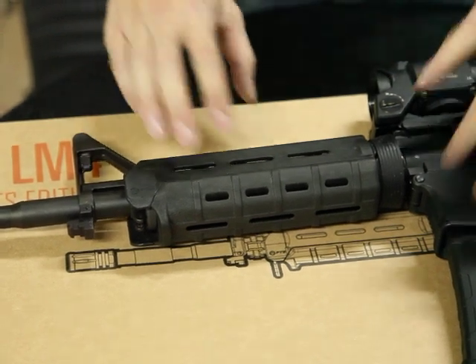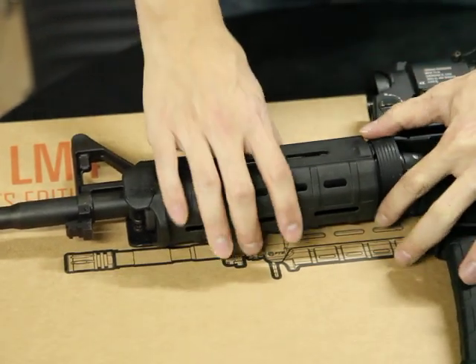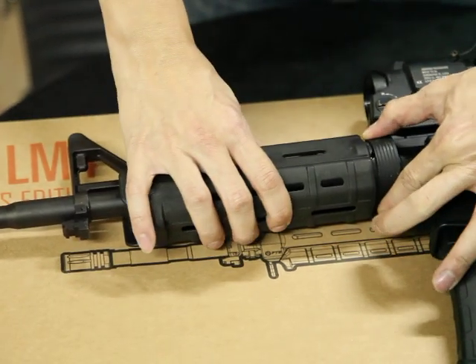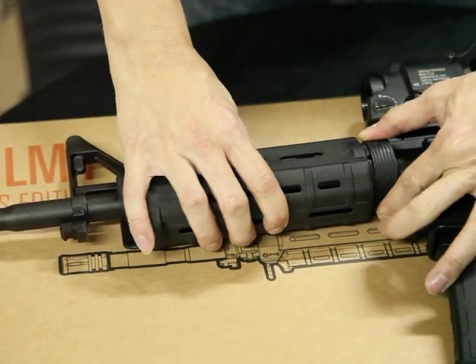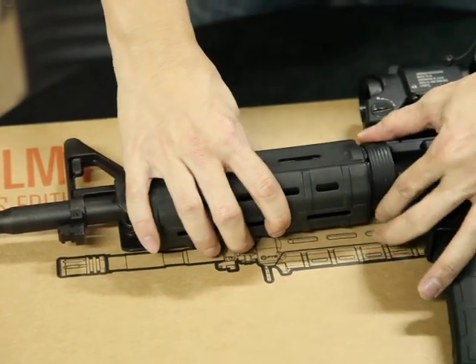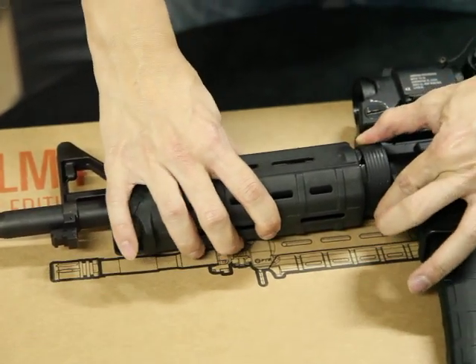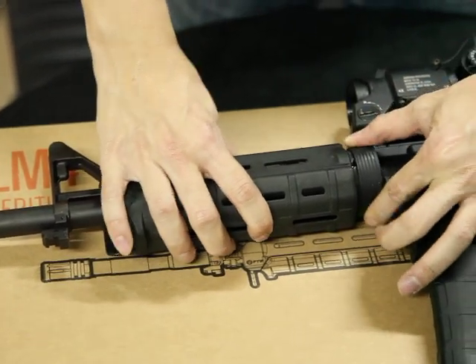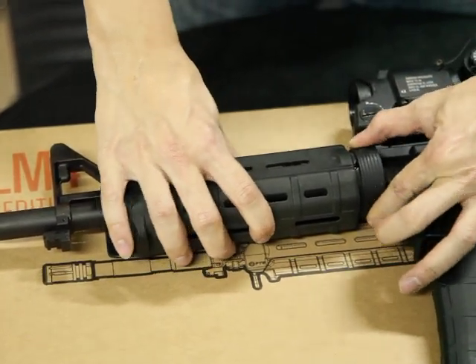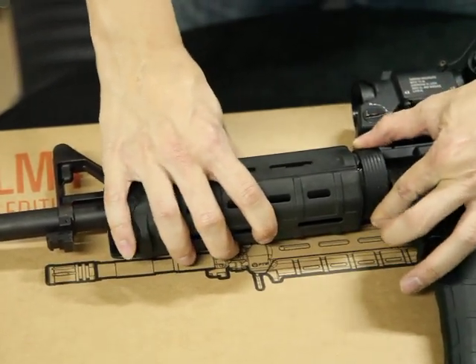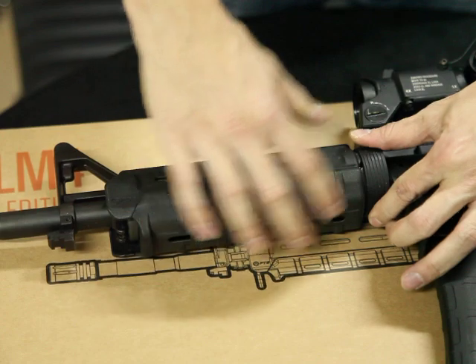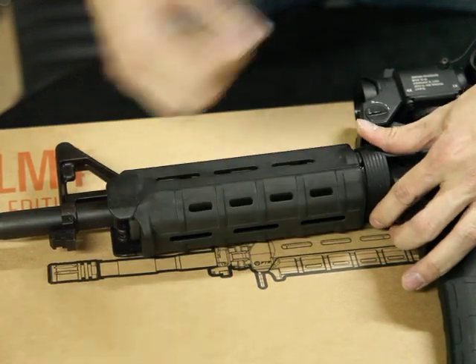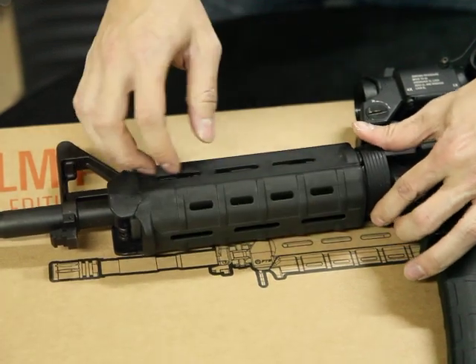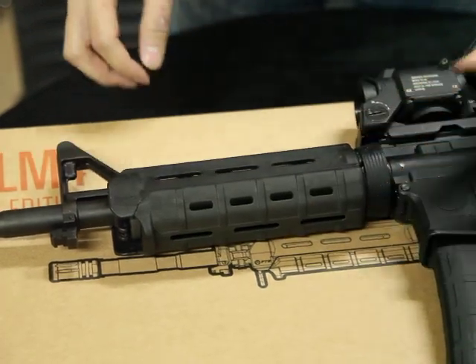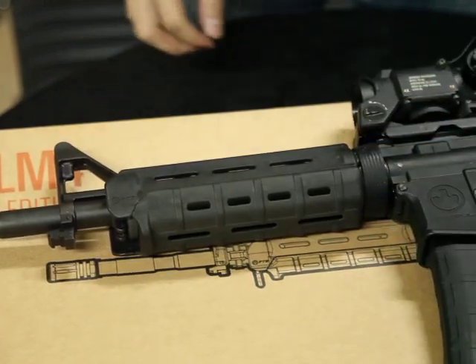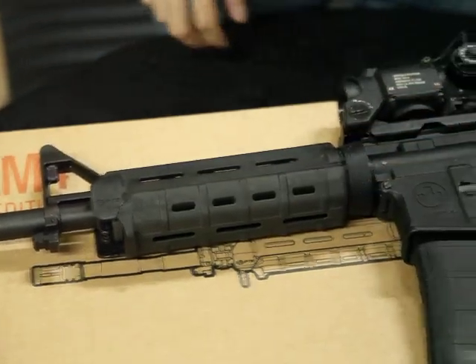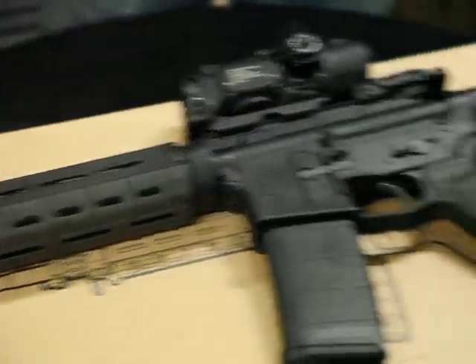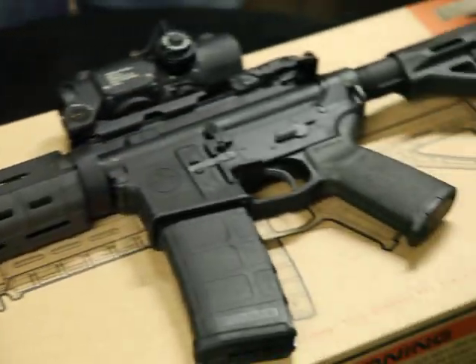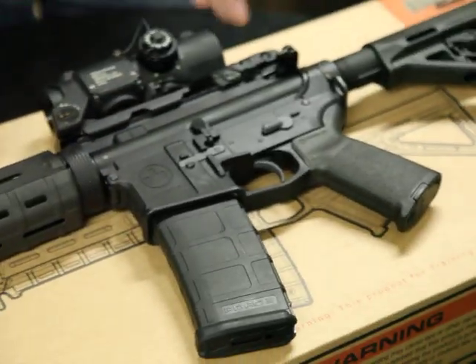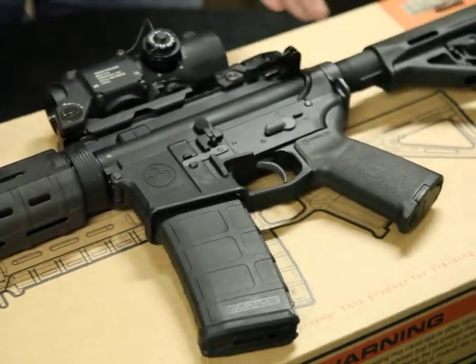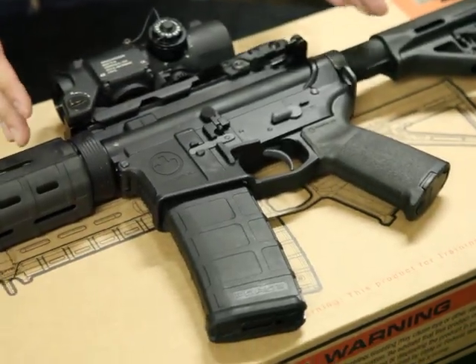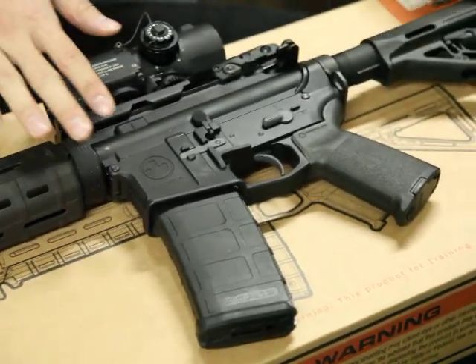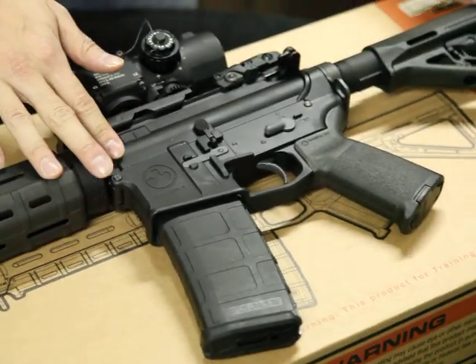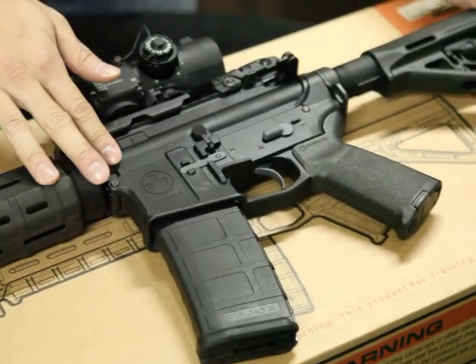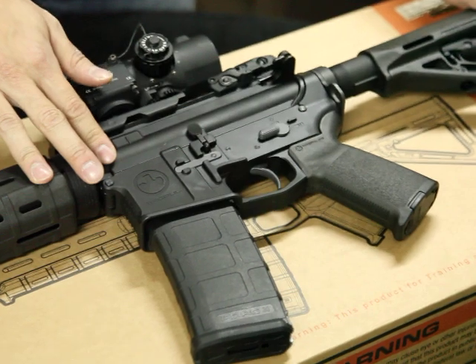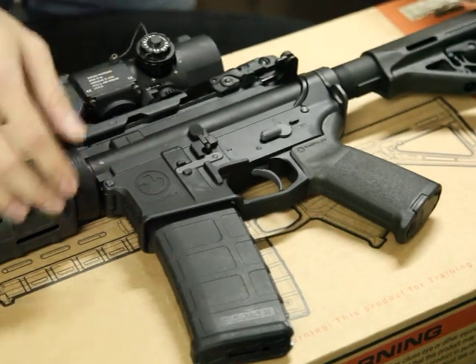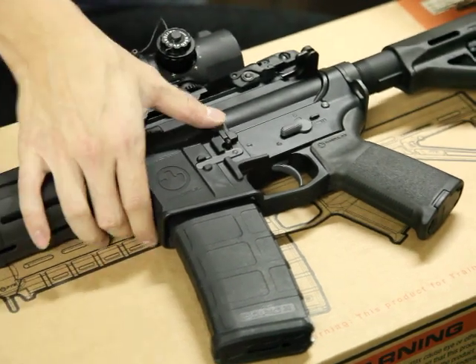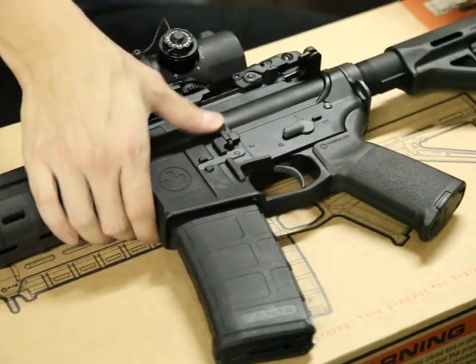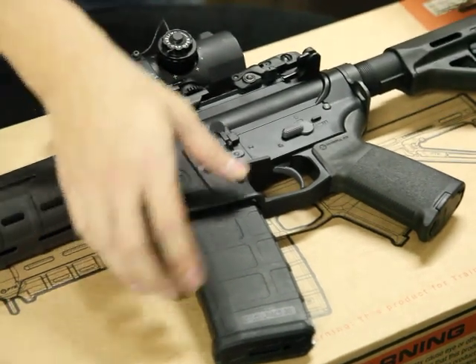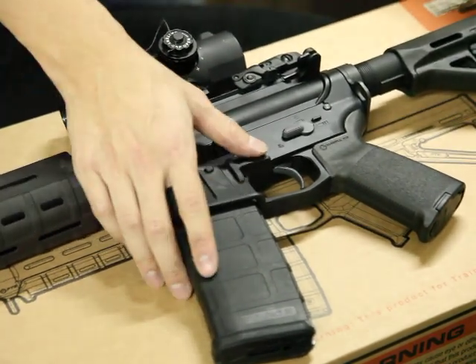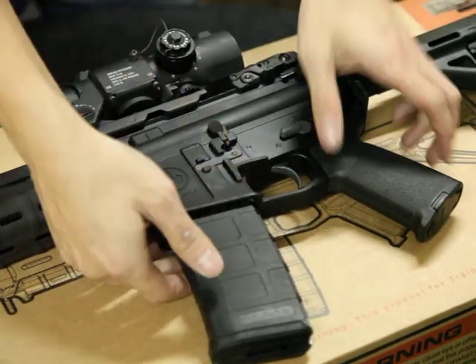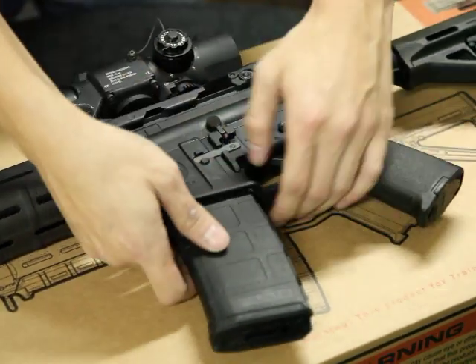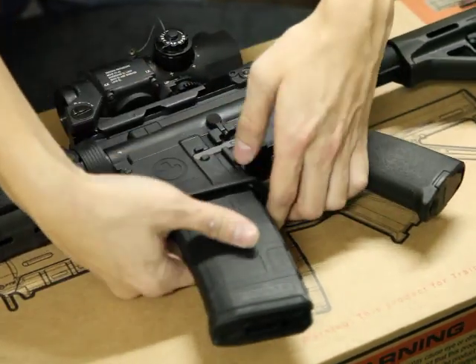The delta ring is quite easy to pull back and change the barrel. It's a full metal body and the magazine.